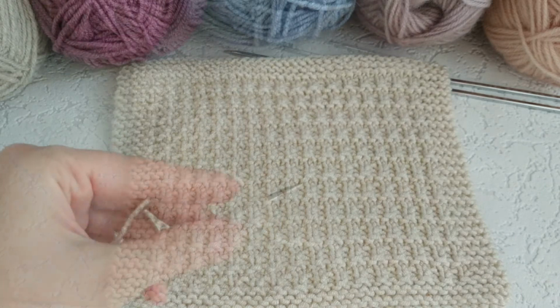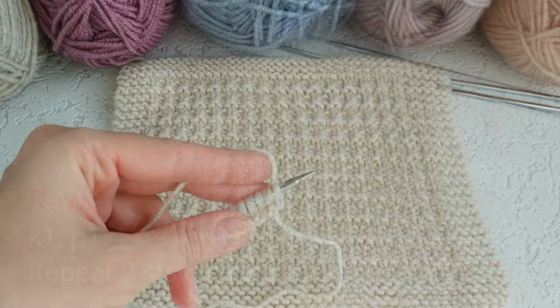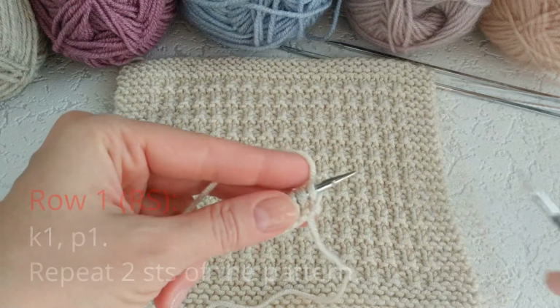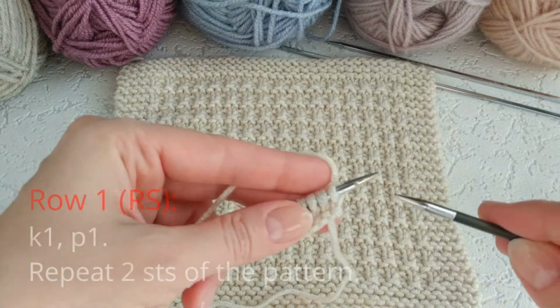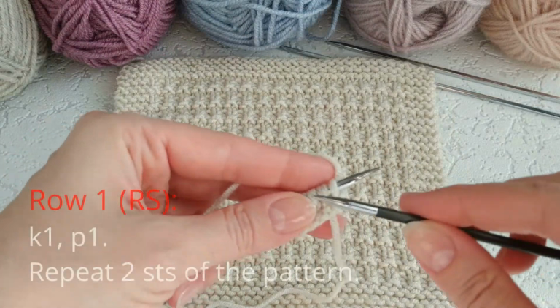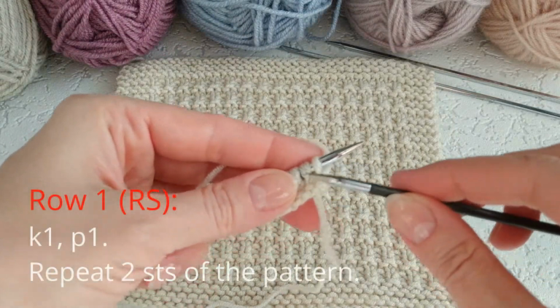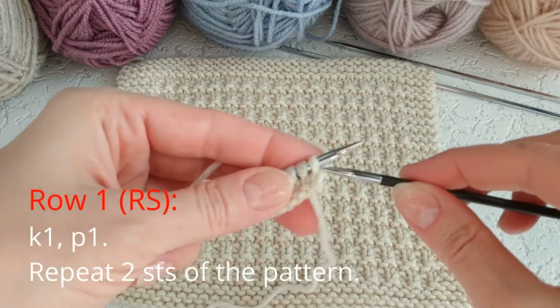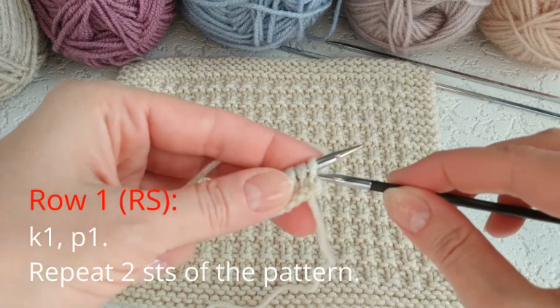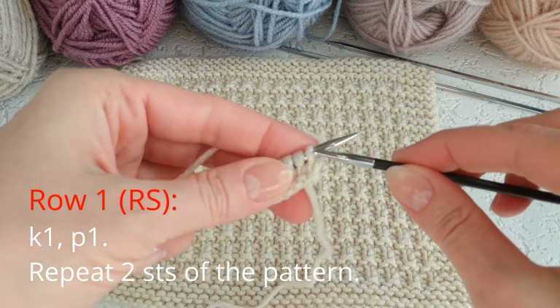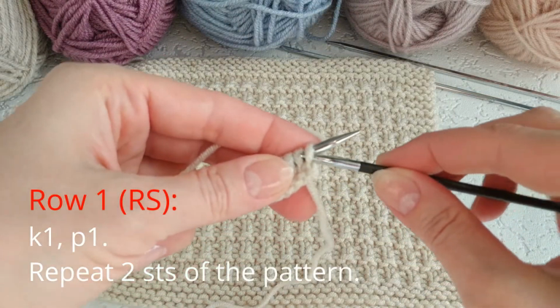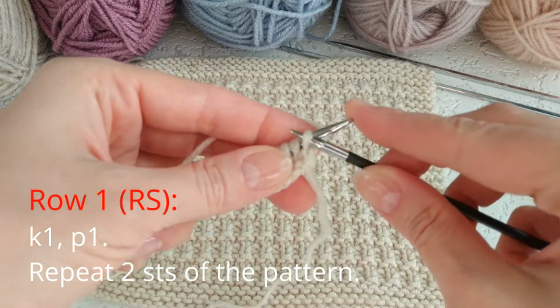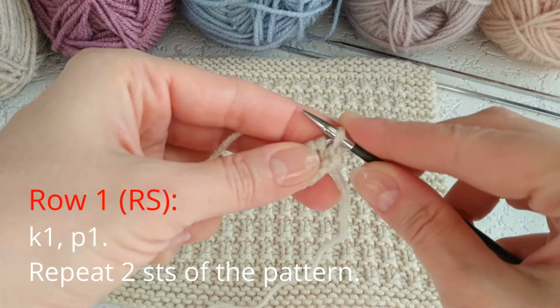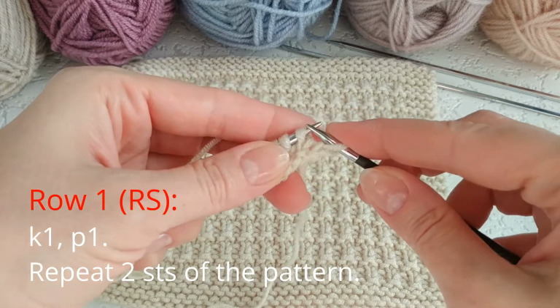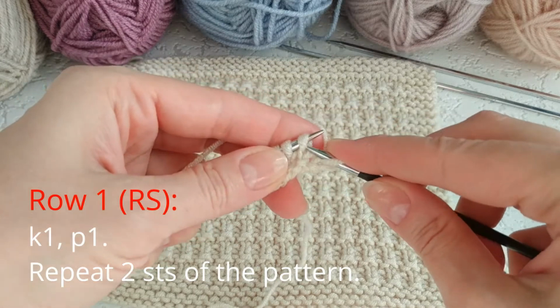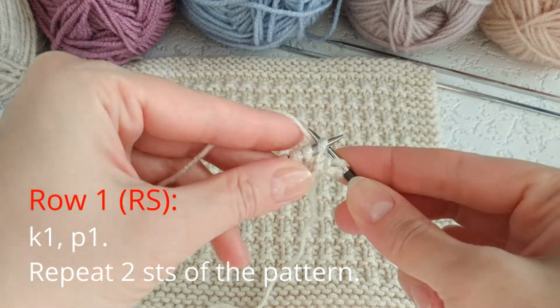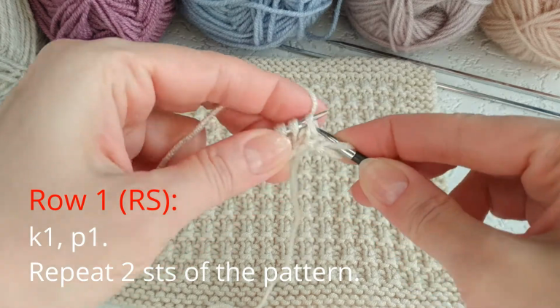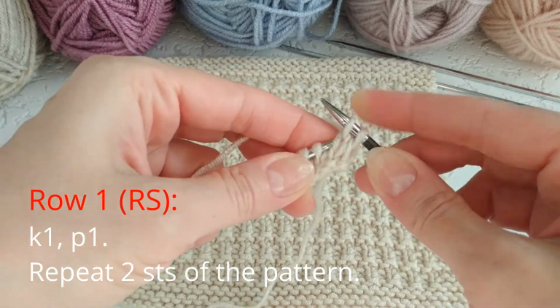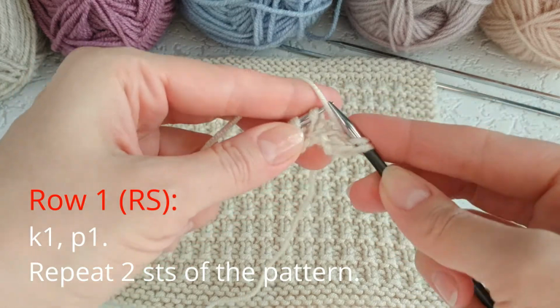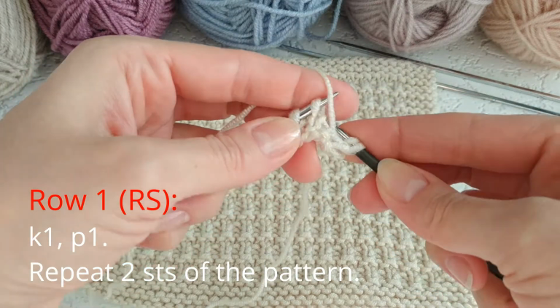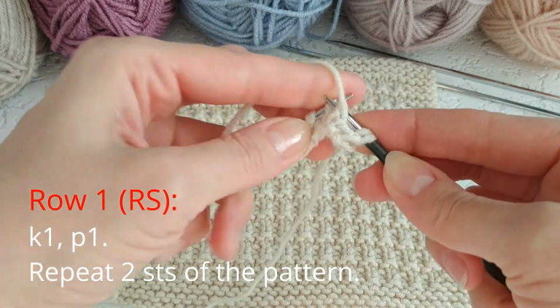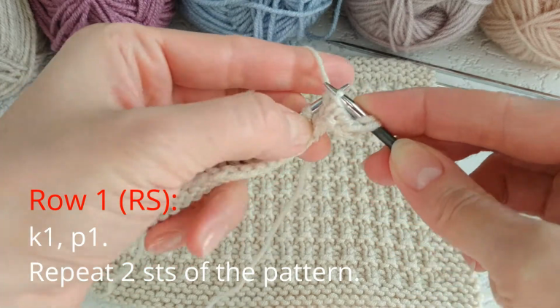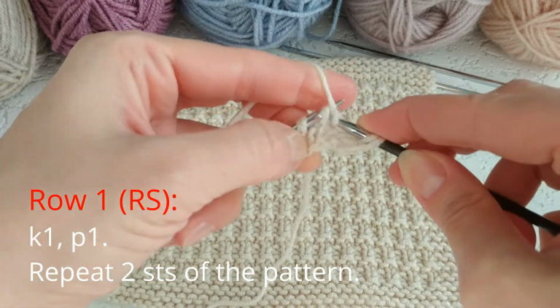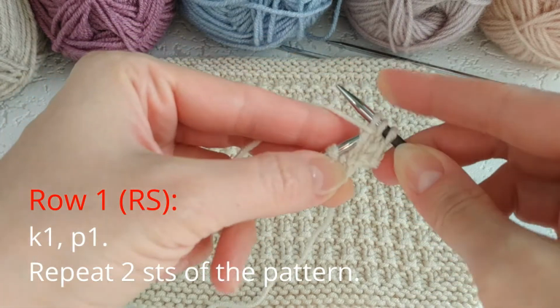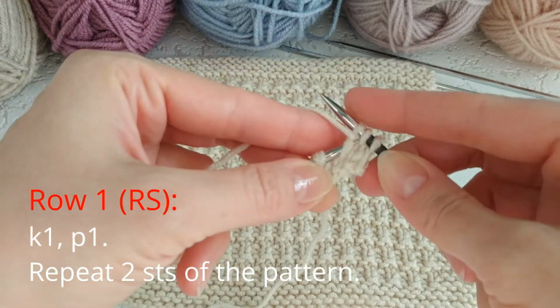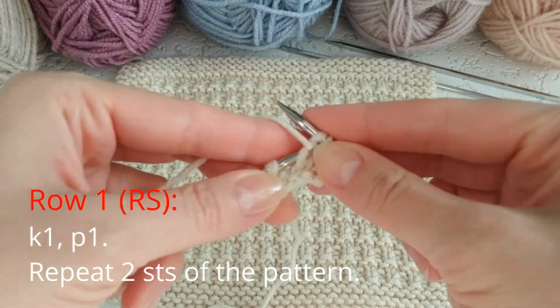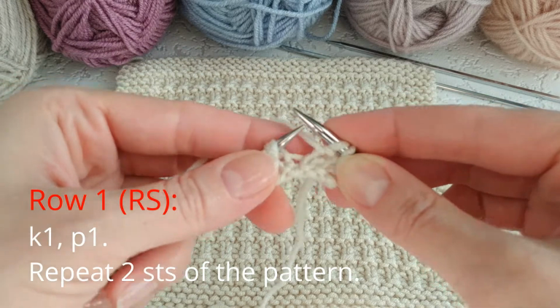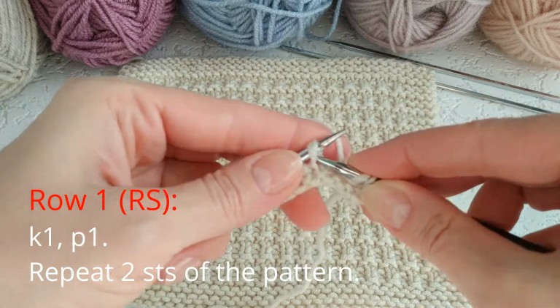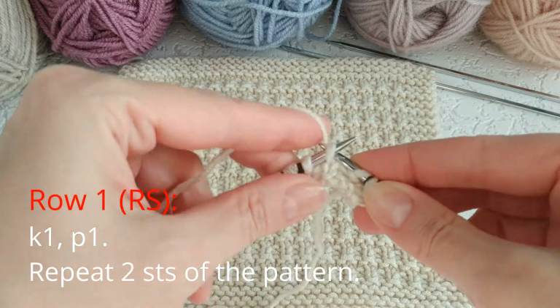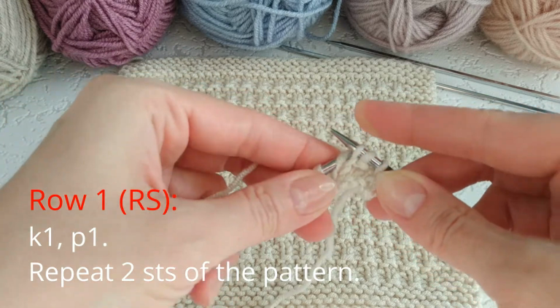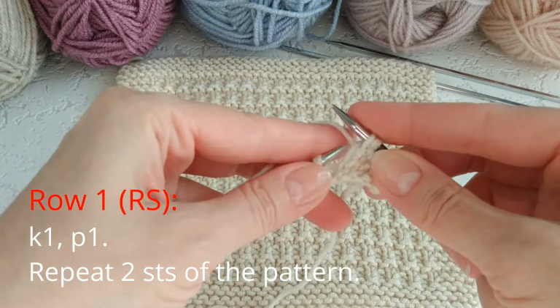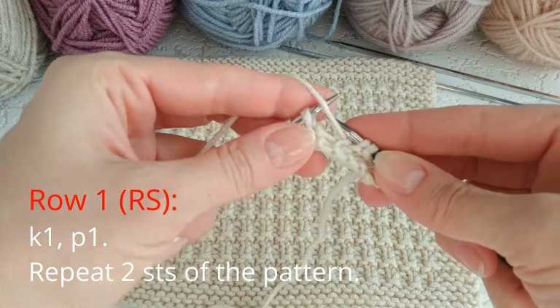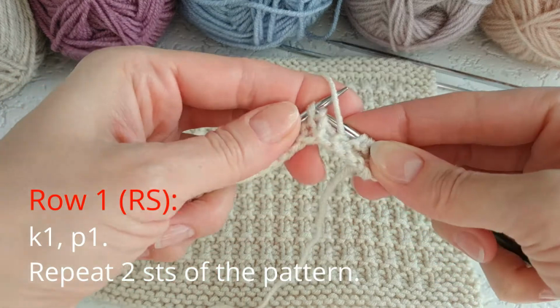Row 1, right side row: knit one stitch, purl one stitch. Repeat these two stitches across the row for the pattern.